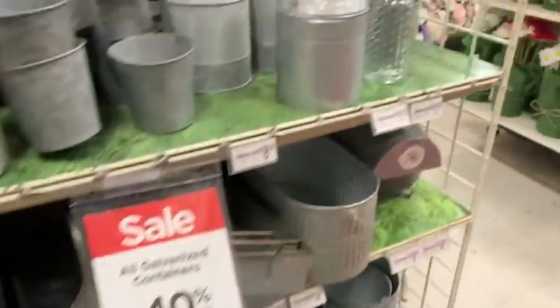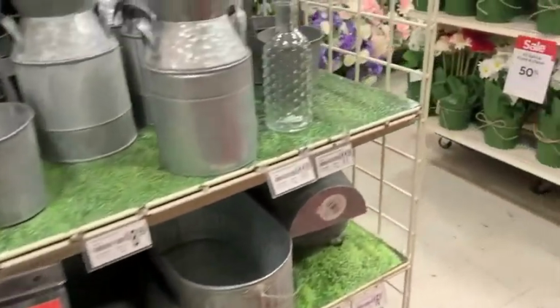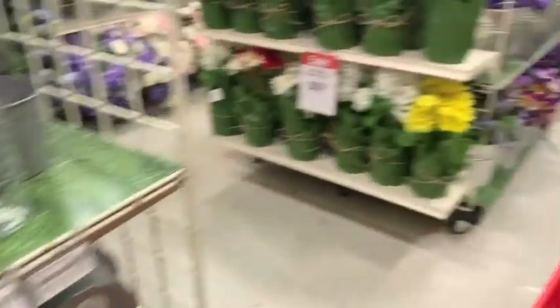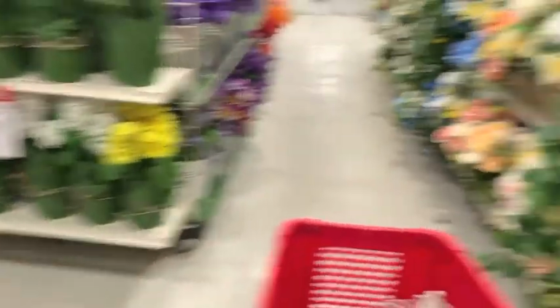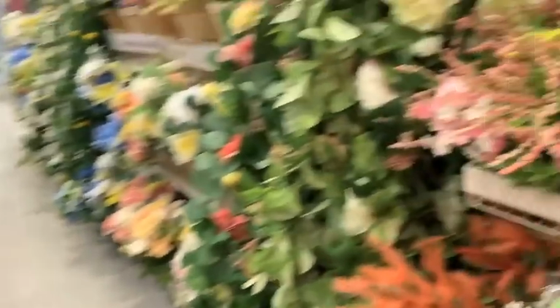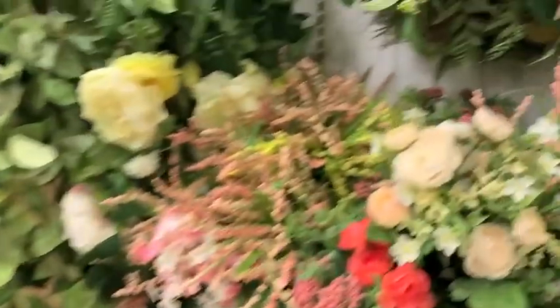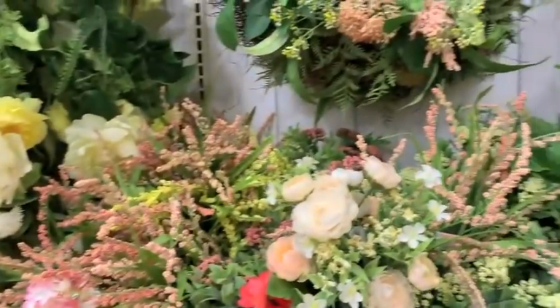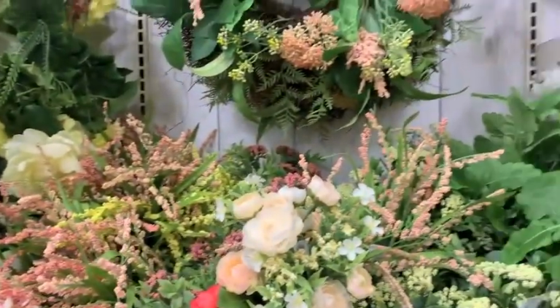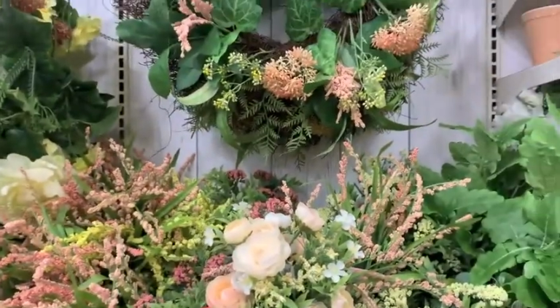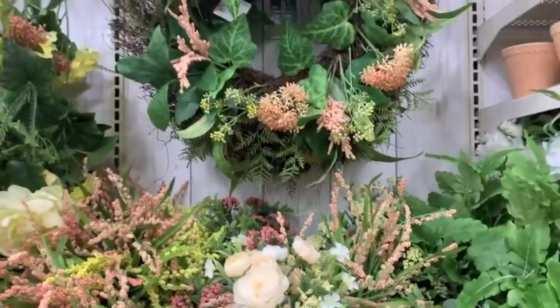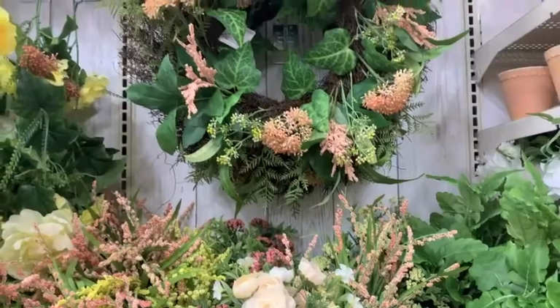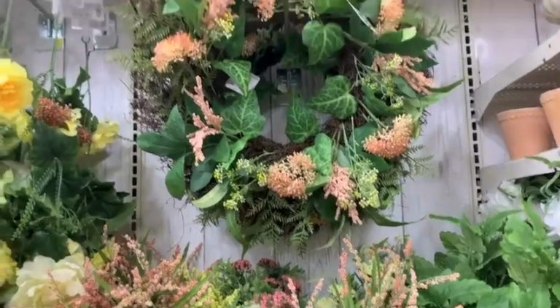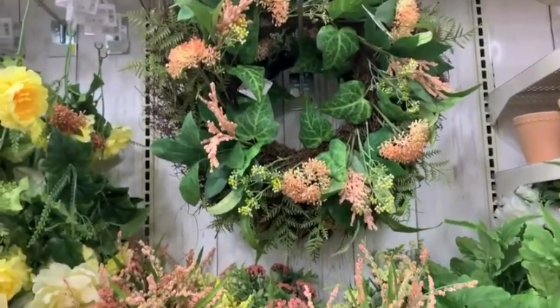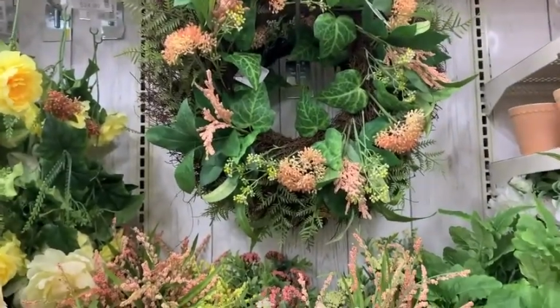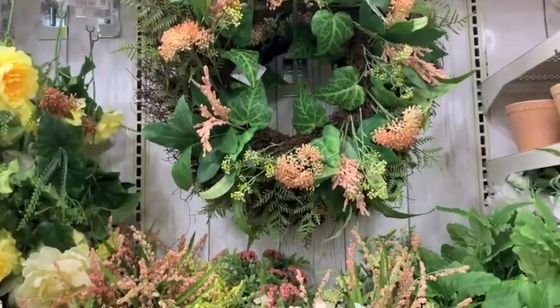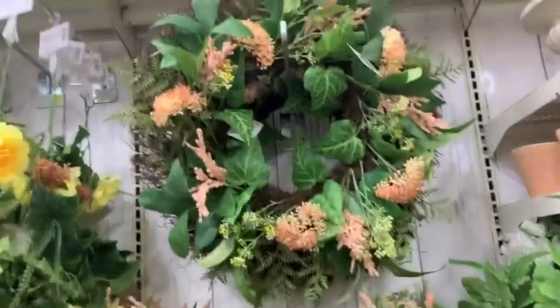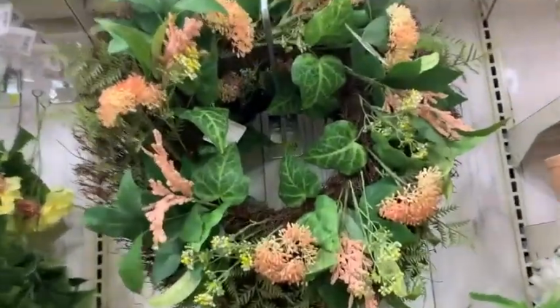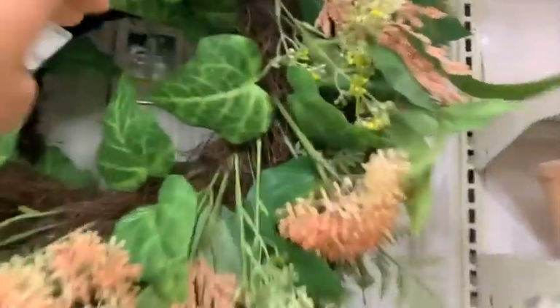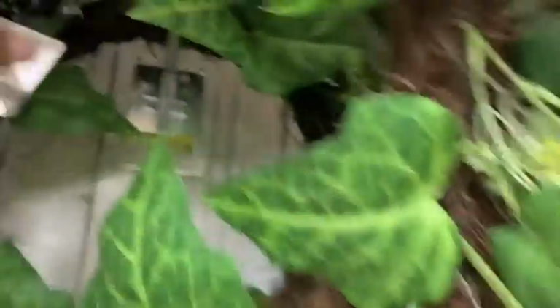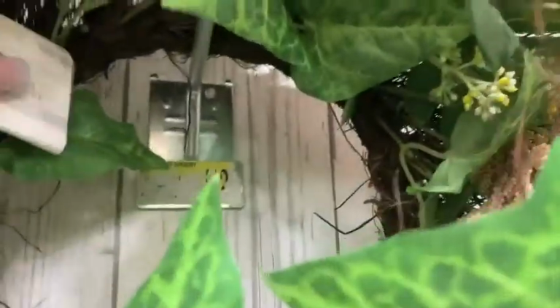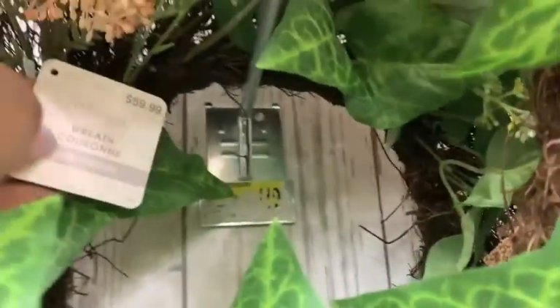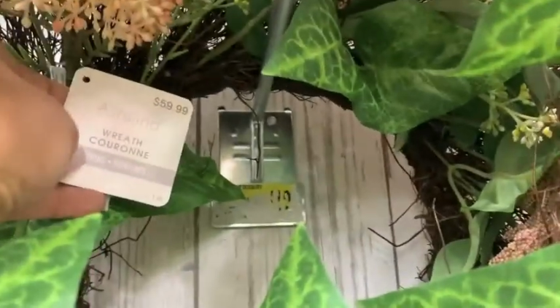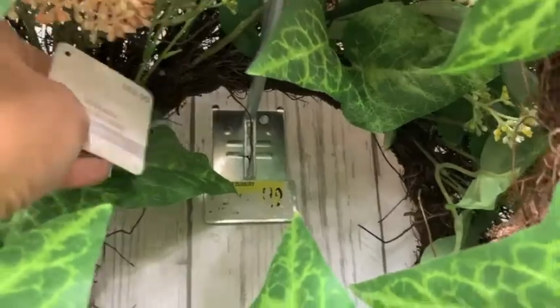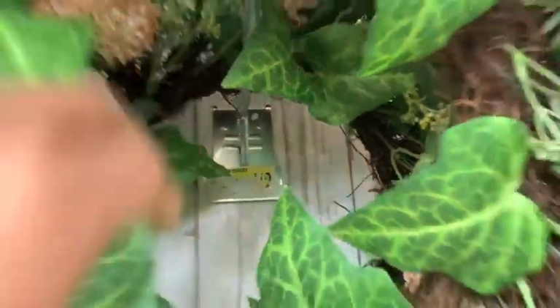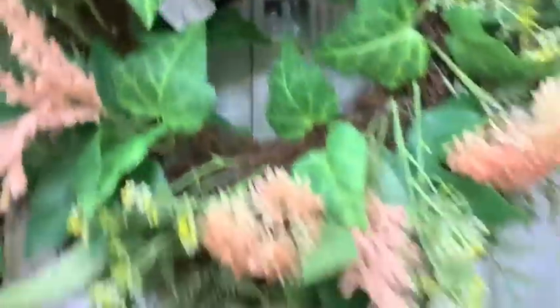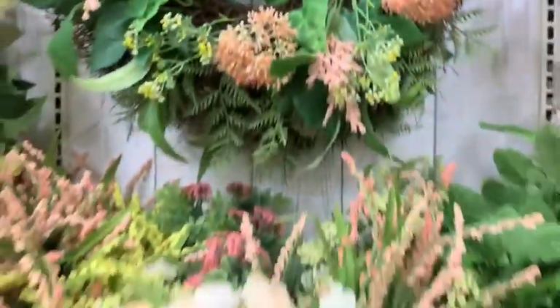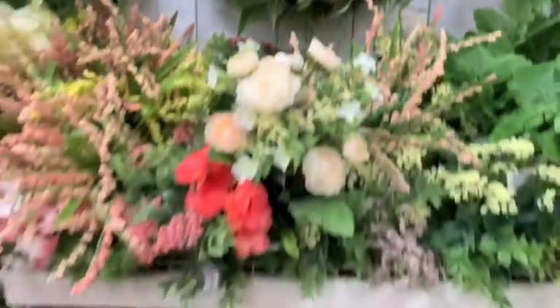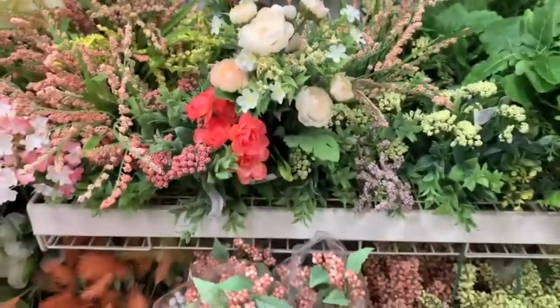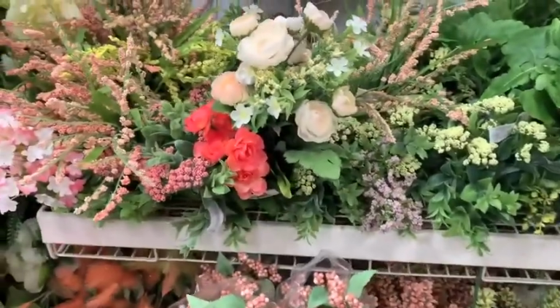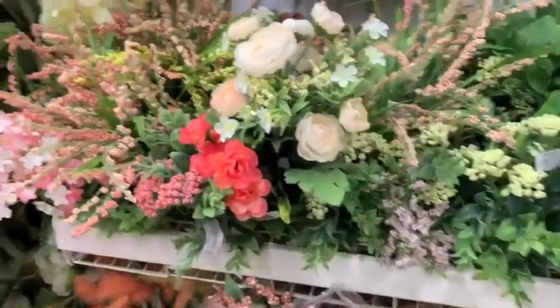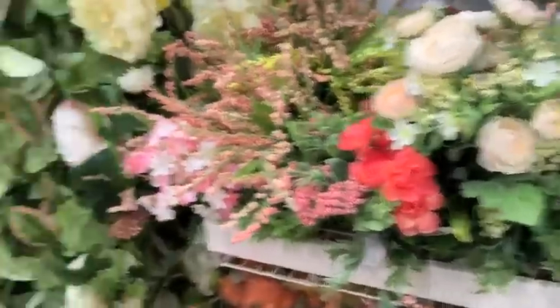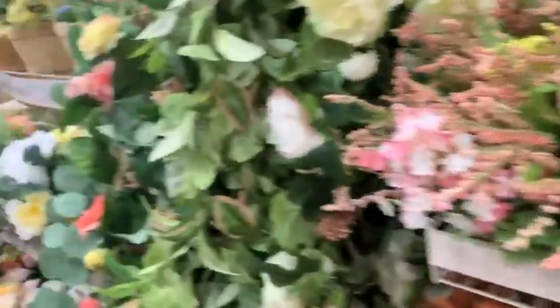There was this little tray — it was $25 with 40% off. All that stuff was really cute. And then so many florals, so many wreaths — so cute! They were around $59.99 but then you get 50% off.